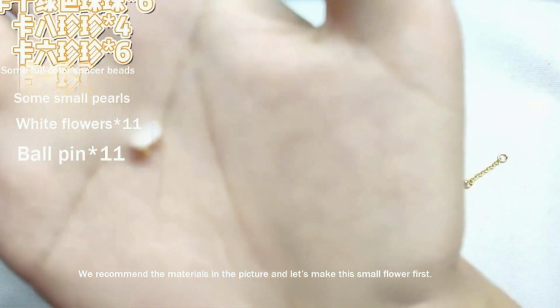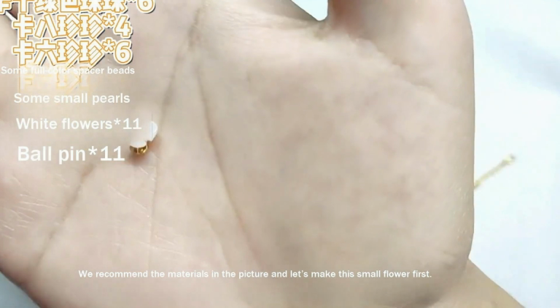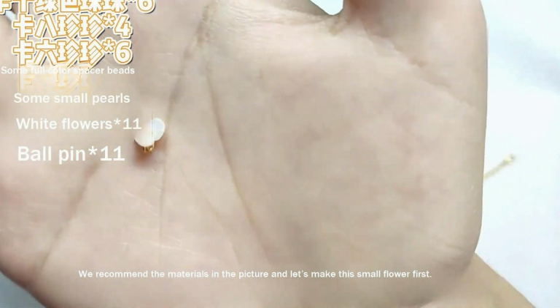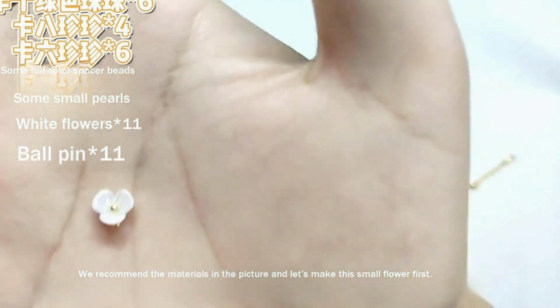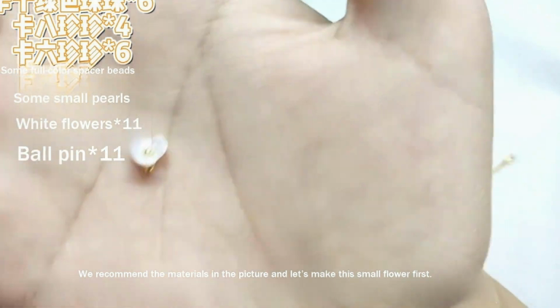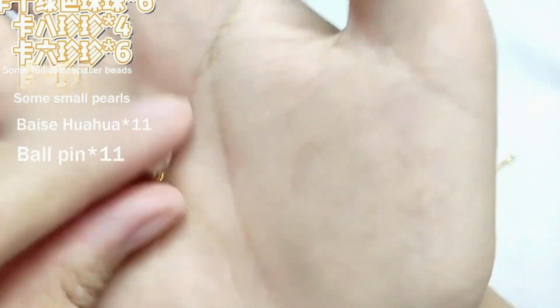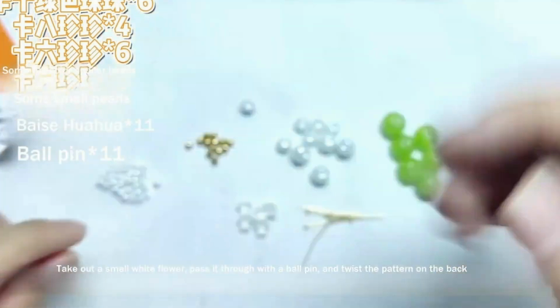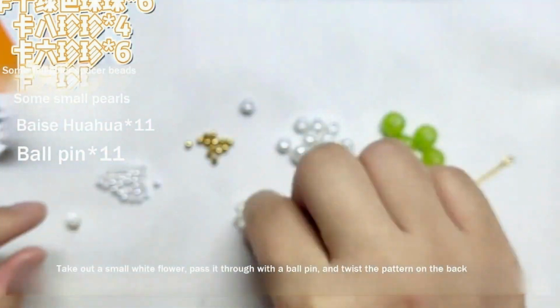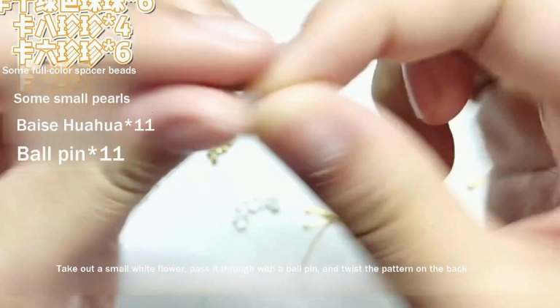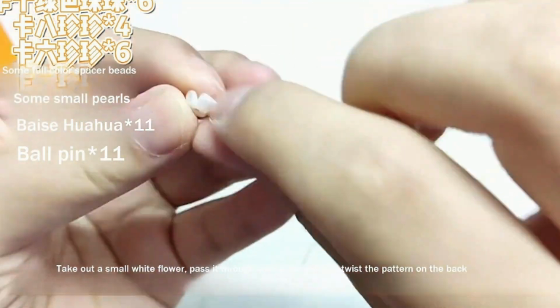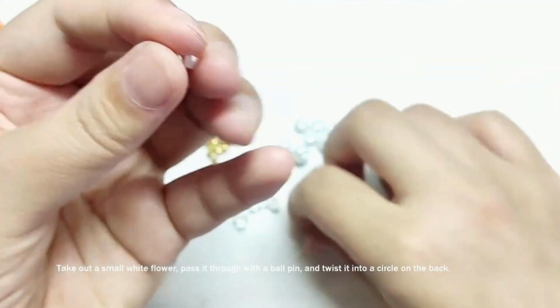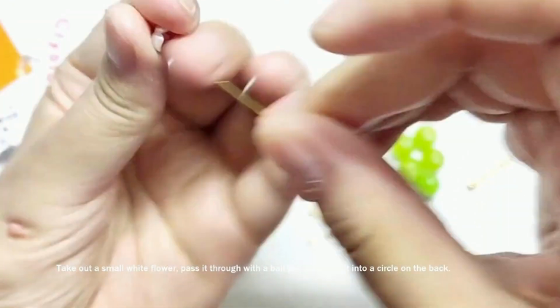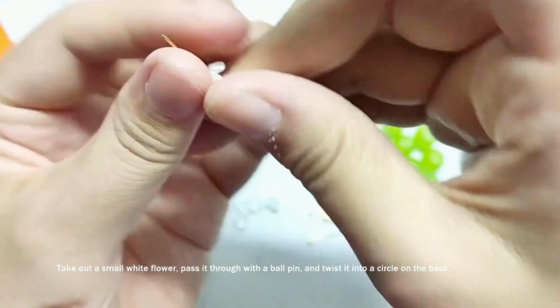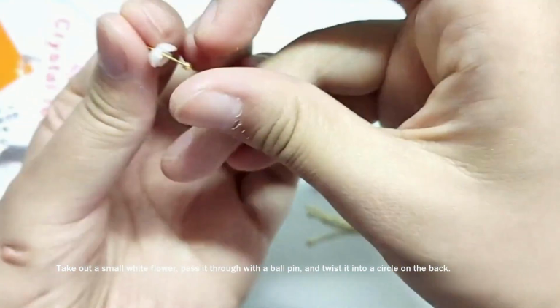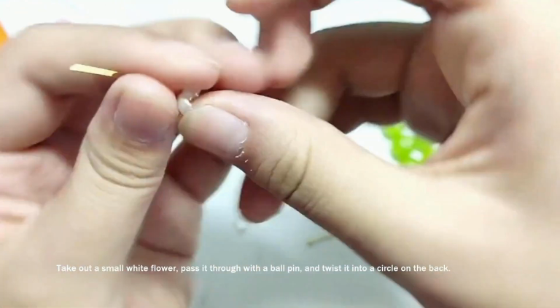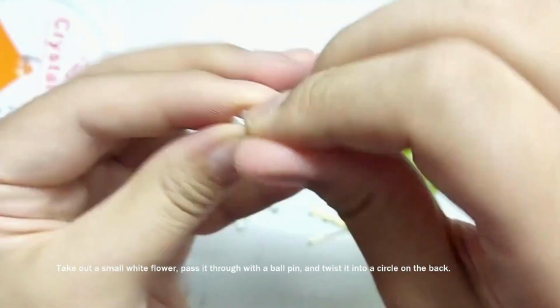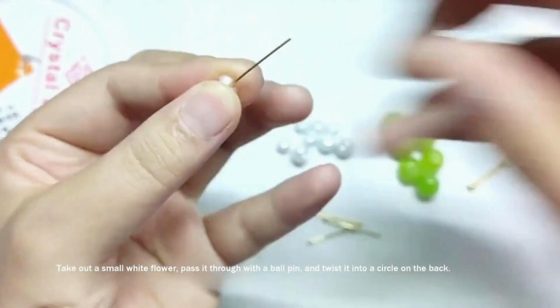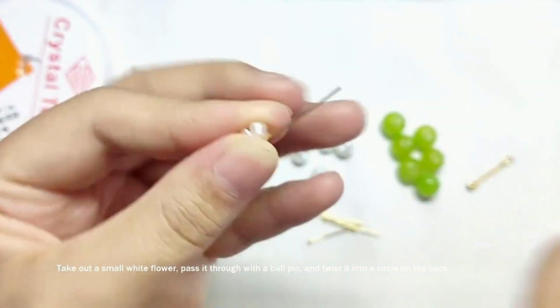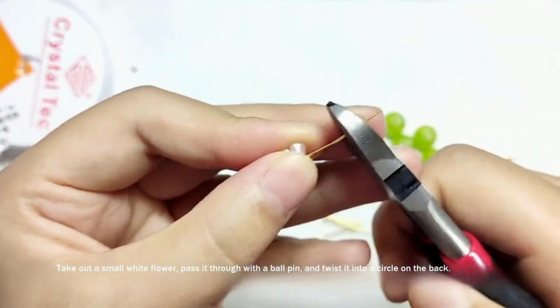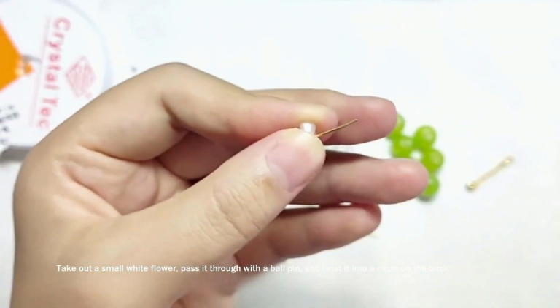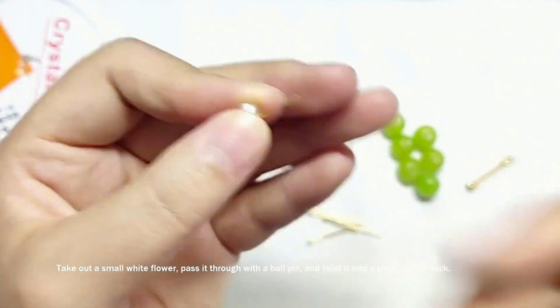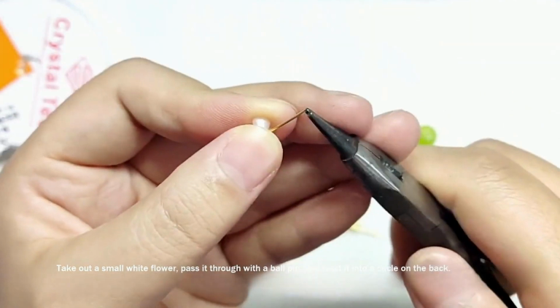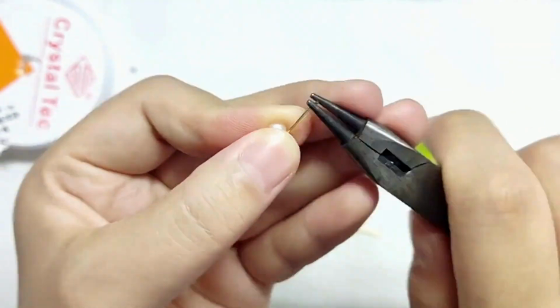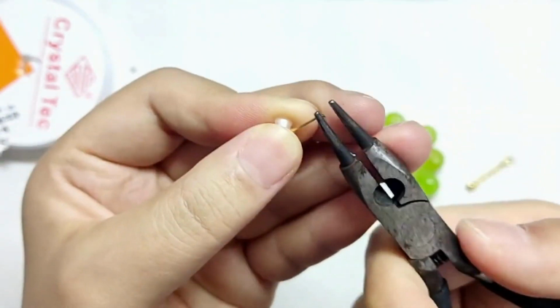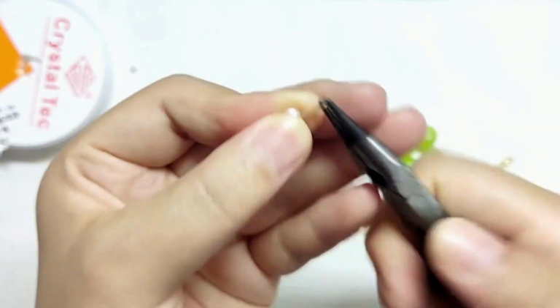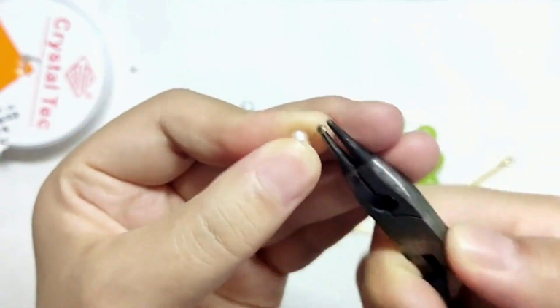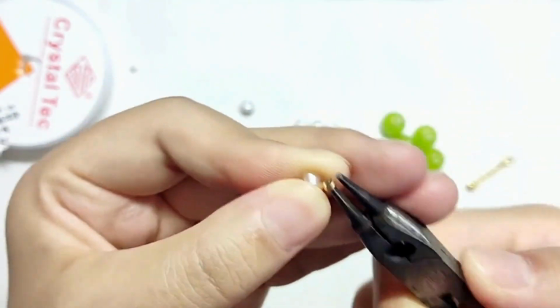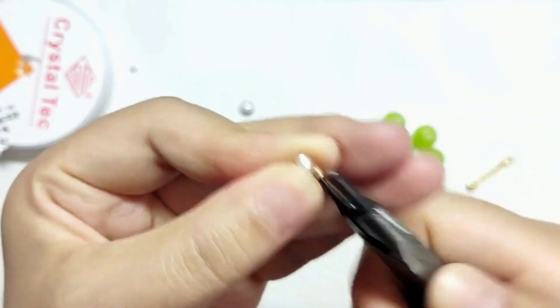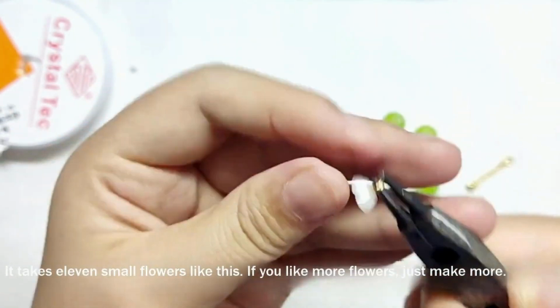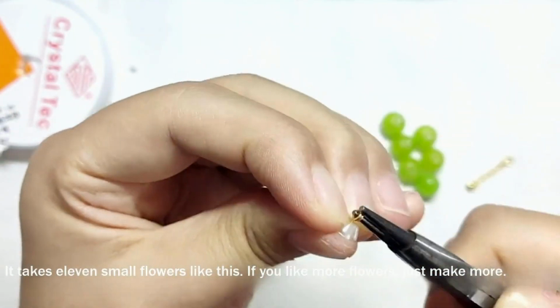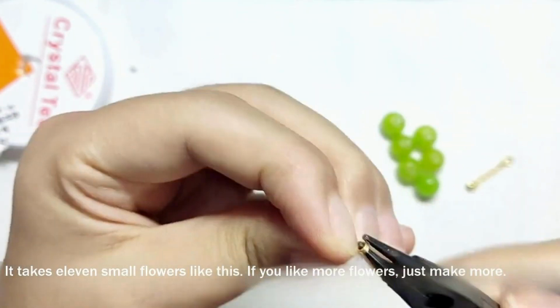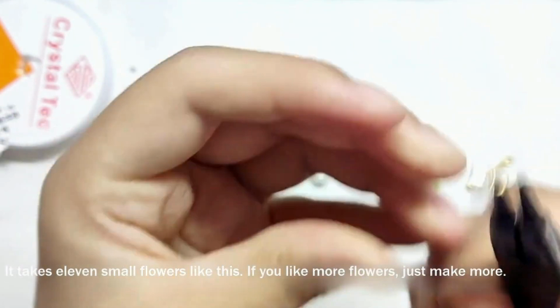First, make small flowers. Pick a small white flower, pass it with a ball pin, and twist them to the bottom of the small flowers.